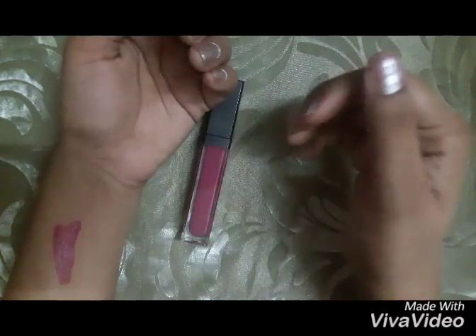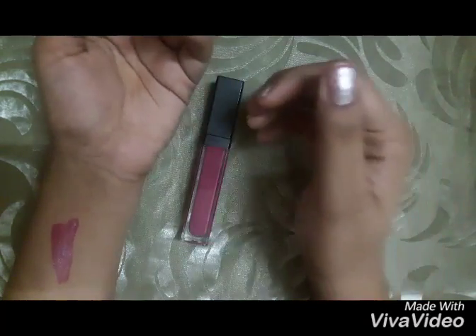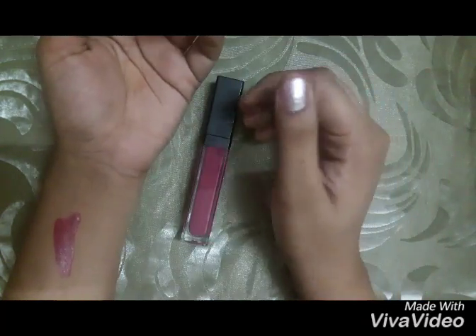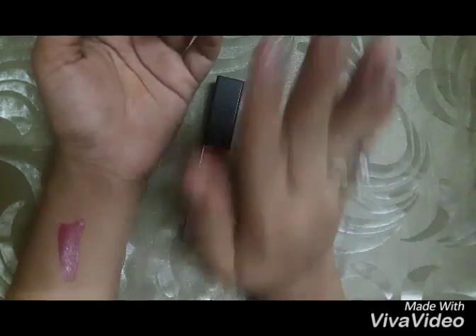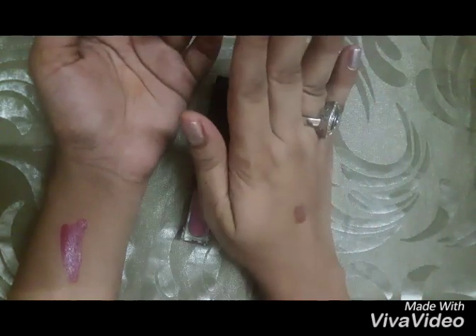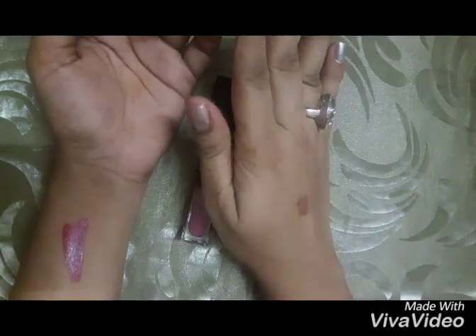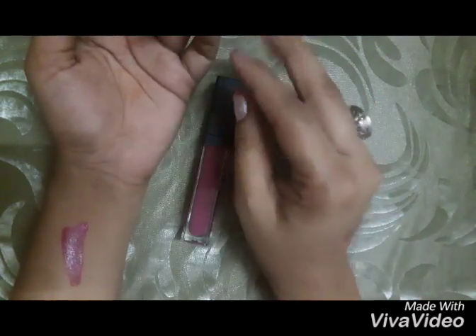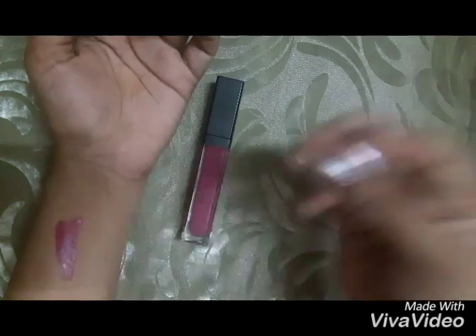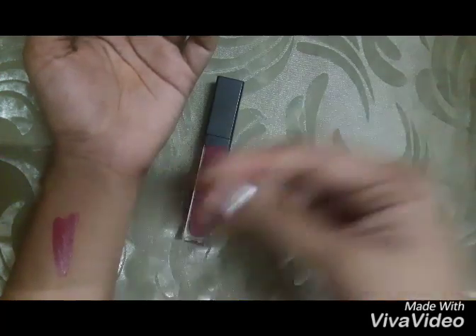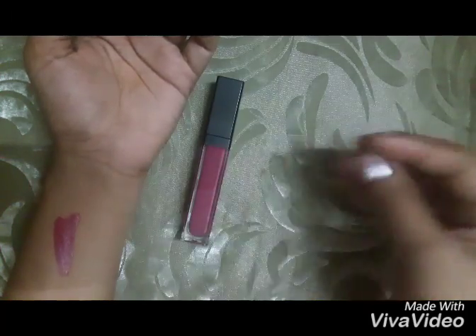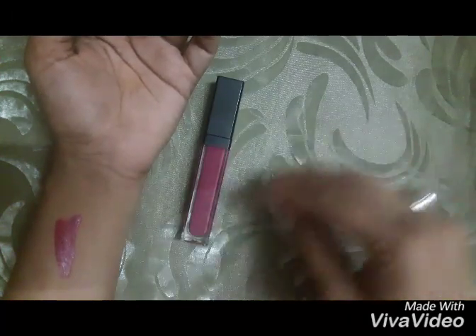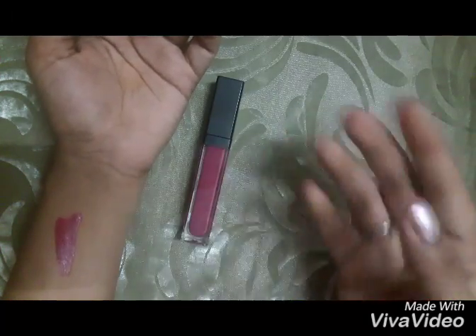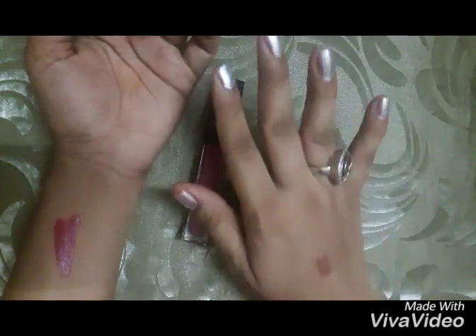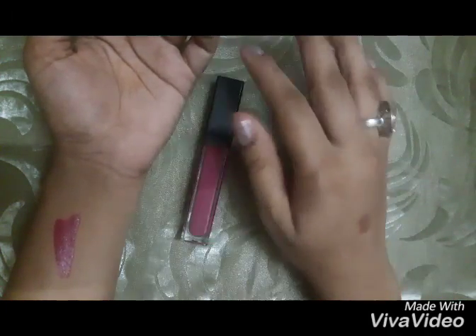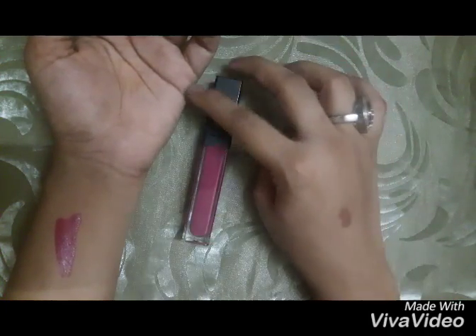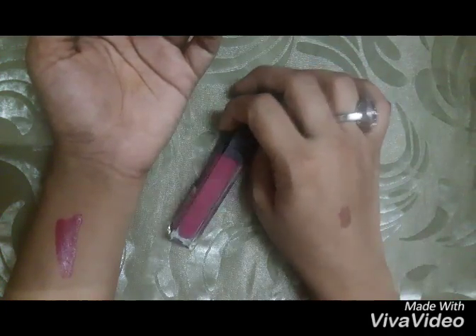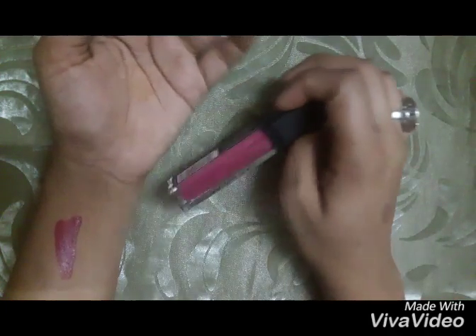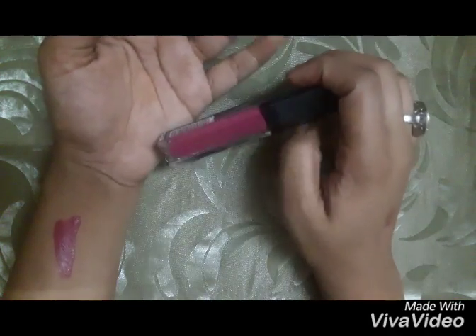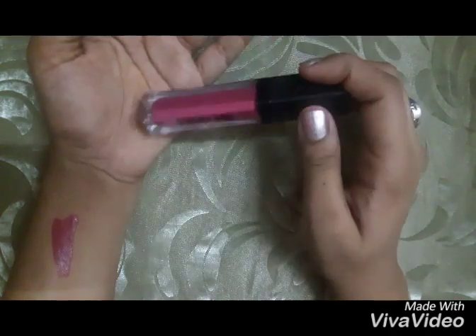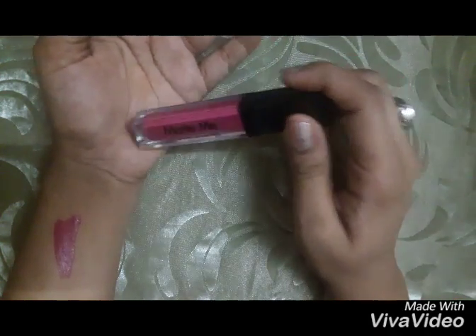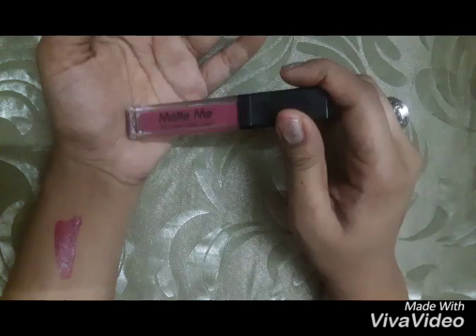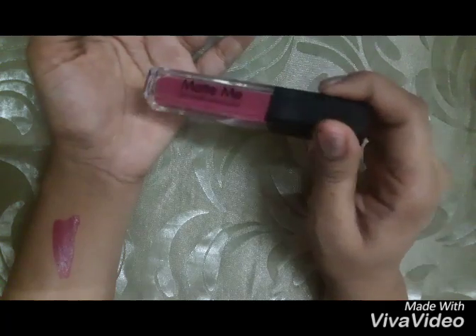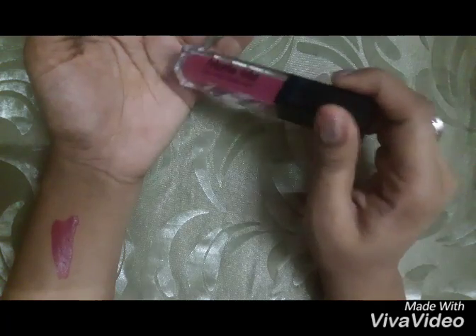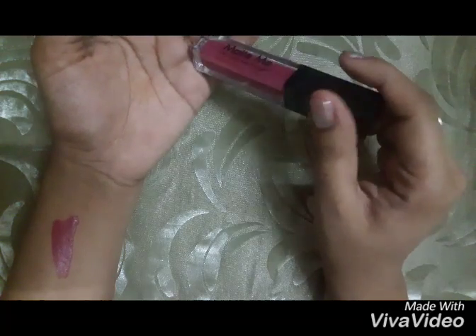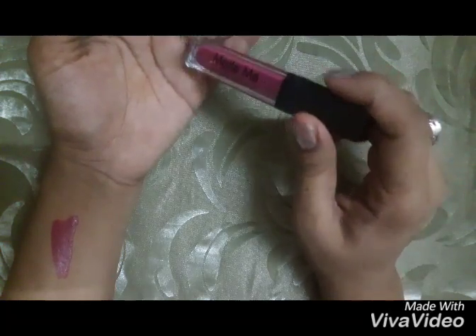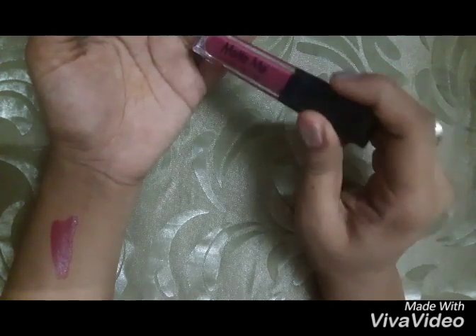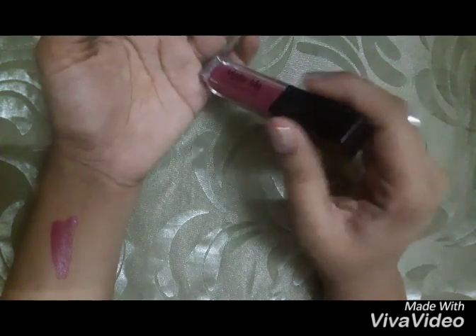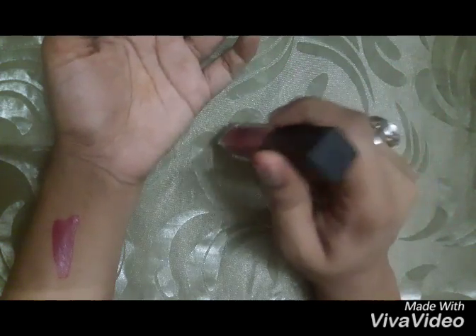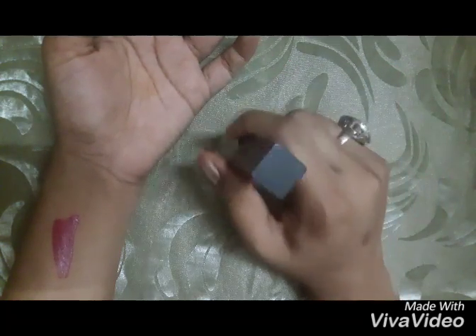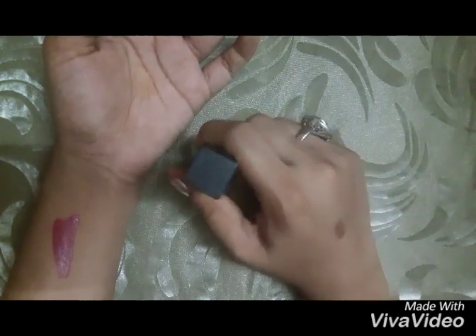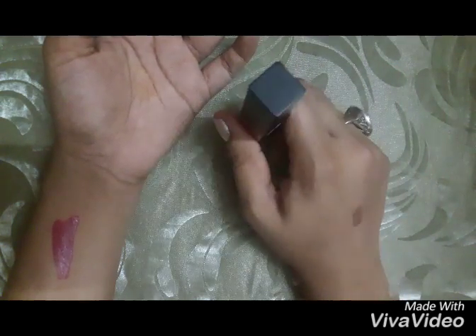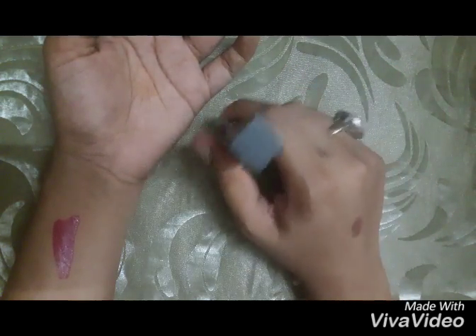If you make a mistake, you should have a cotton pad dipped in makeup remover ready so you can remove any errors. It dries quickly into a matte finish.